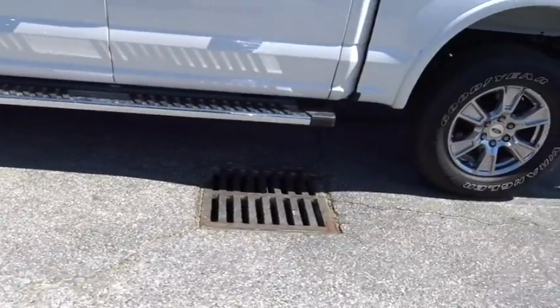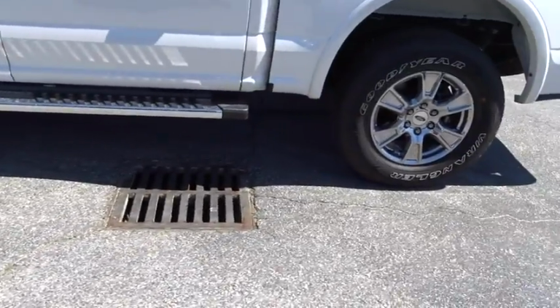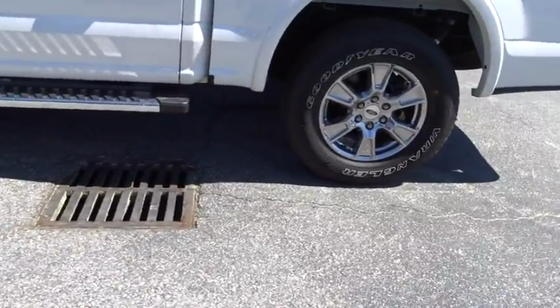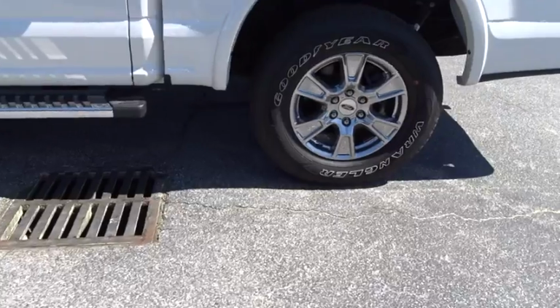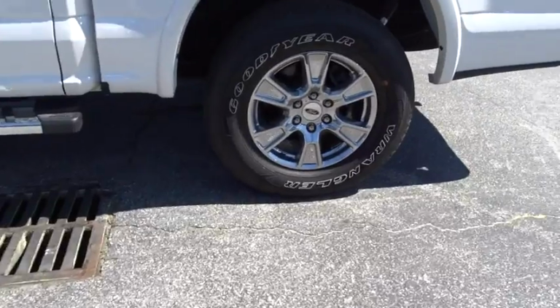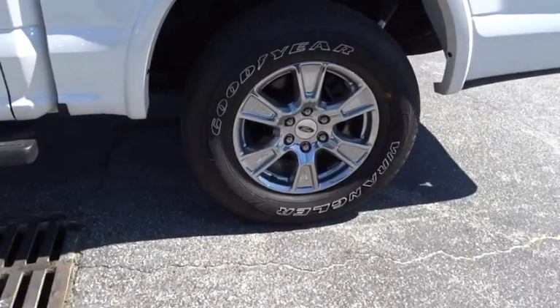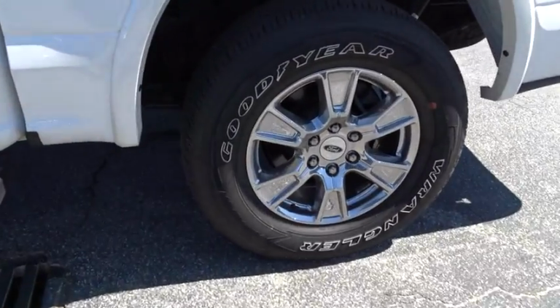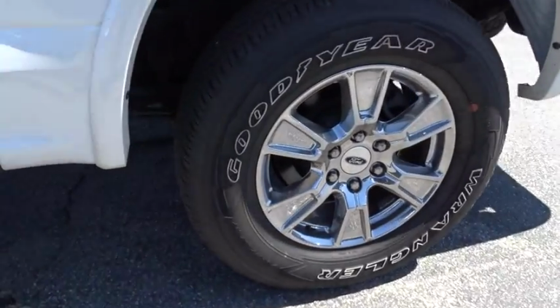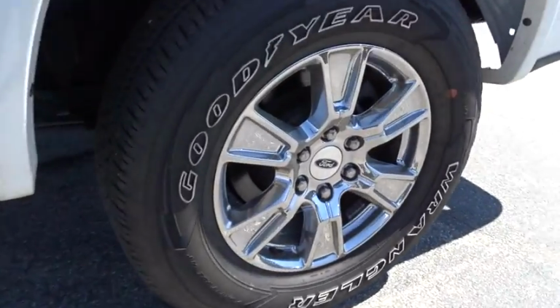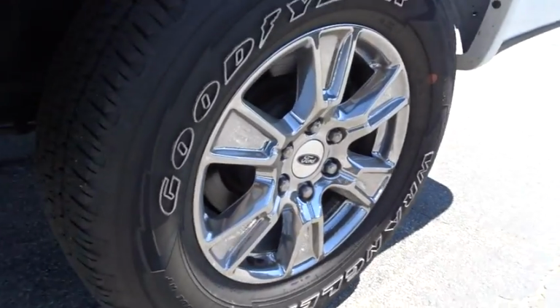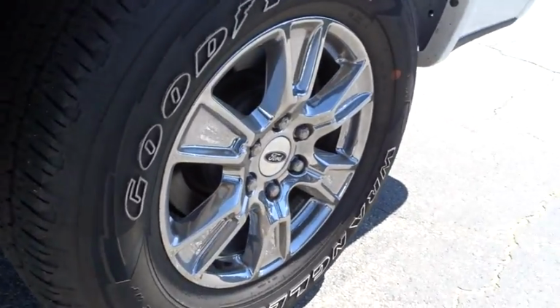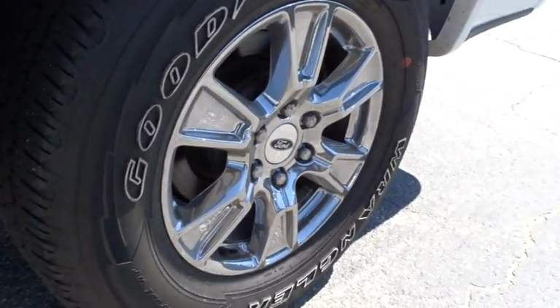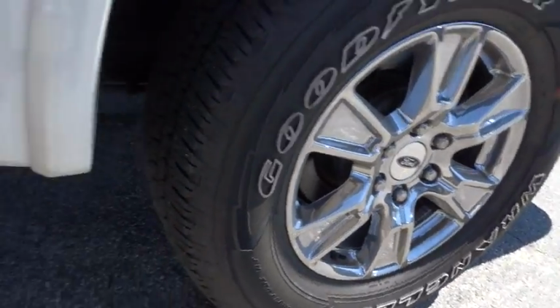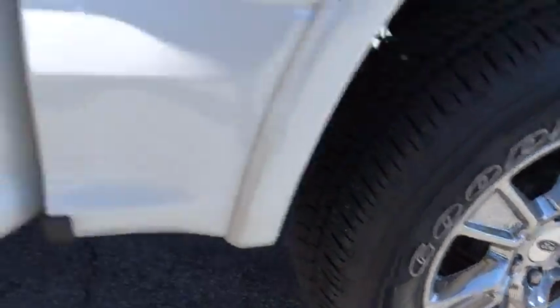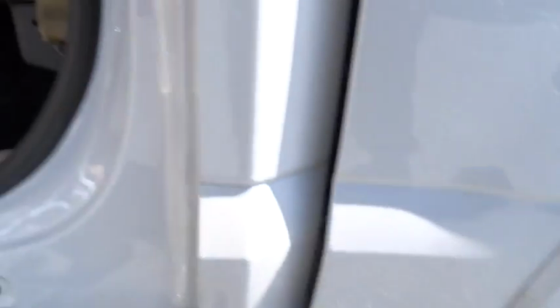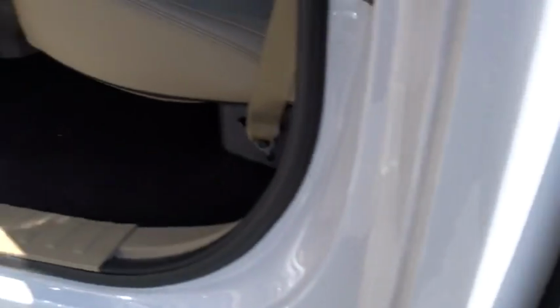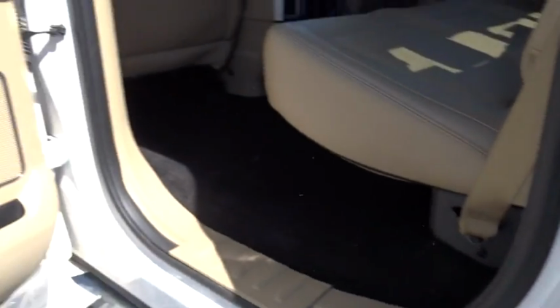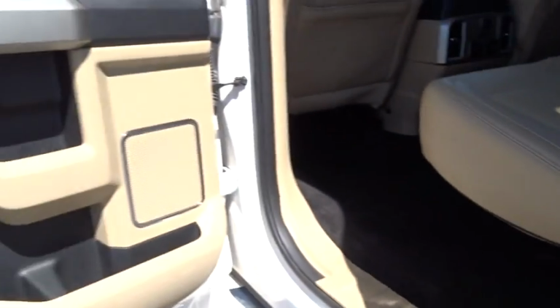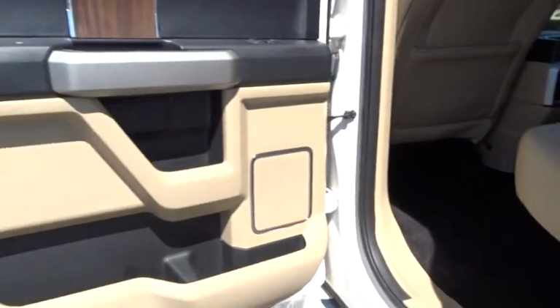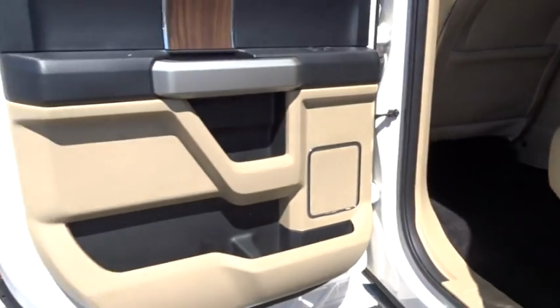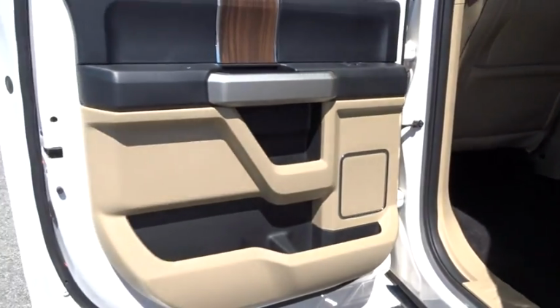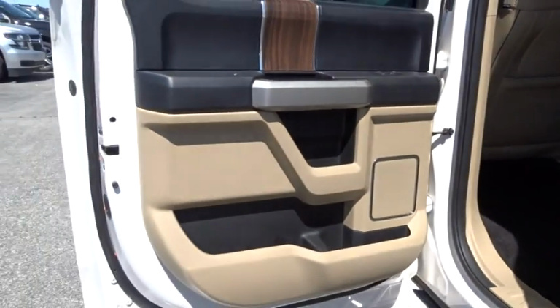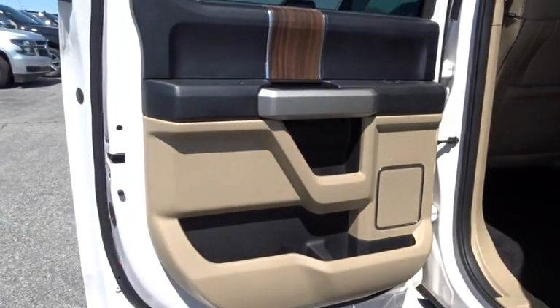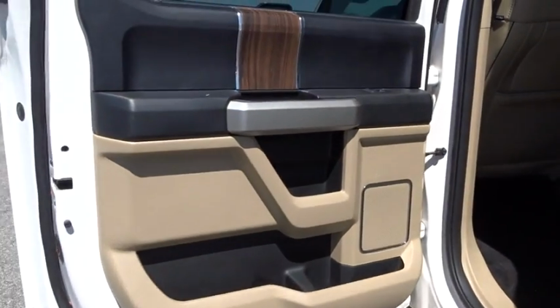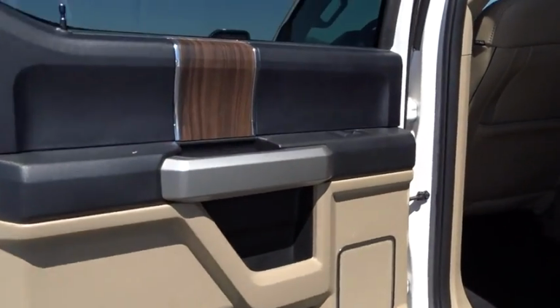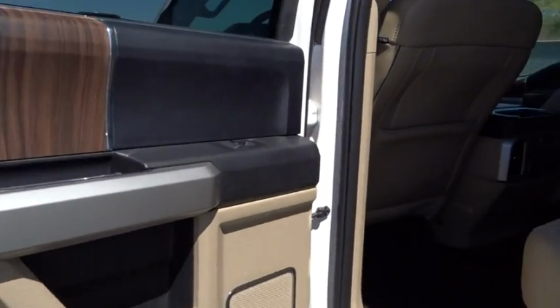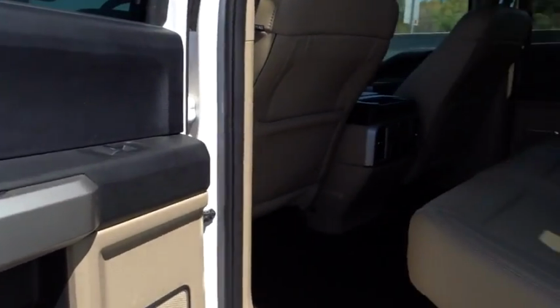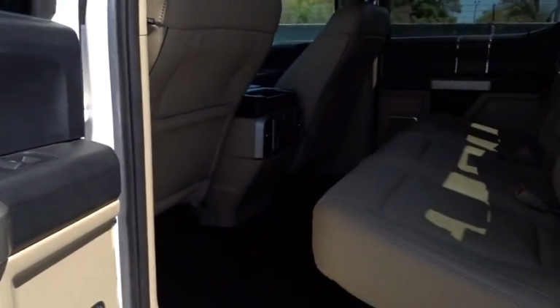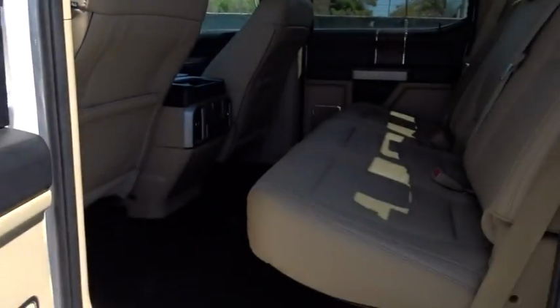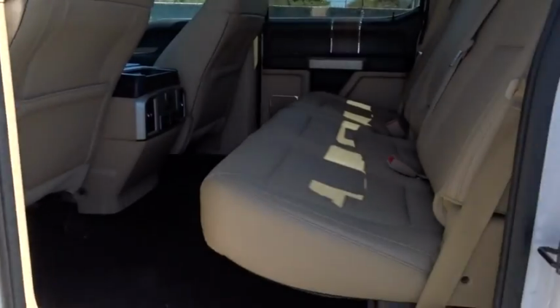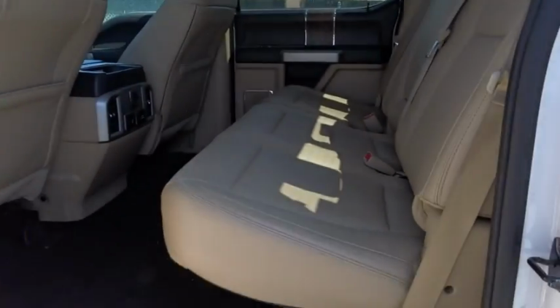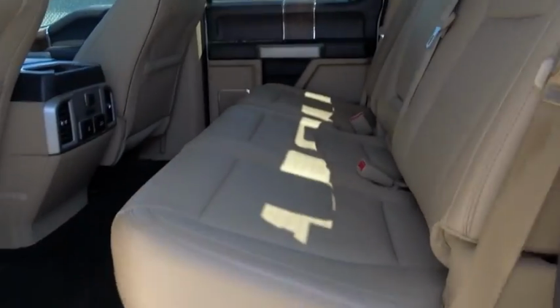Leather wrapped steering wheel, one owner, power steering, adjustable steering wheel, four wheel drive, keyless start, cruise control, auto dimming rear view mirror, aluminum wheels.